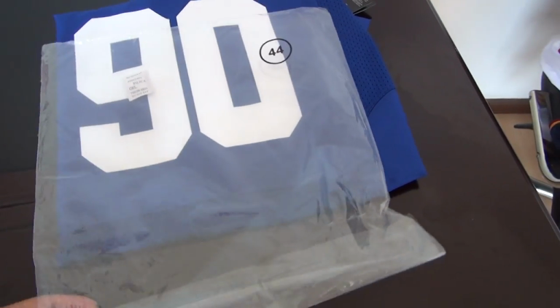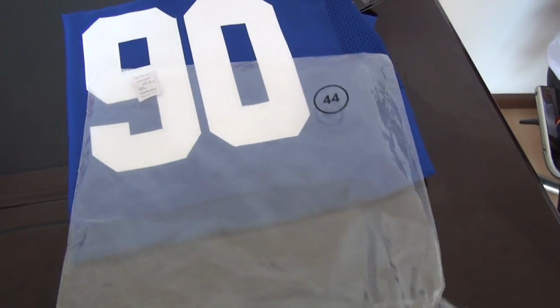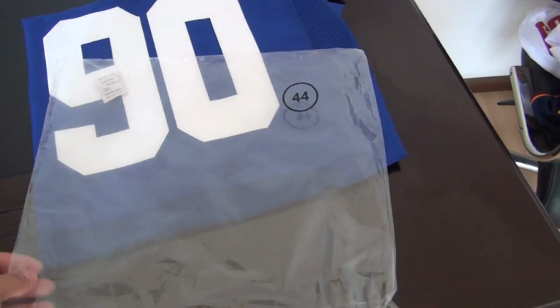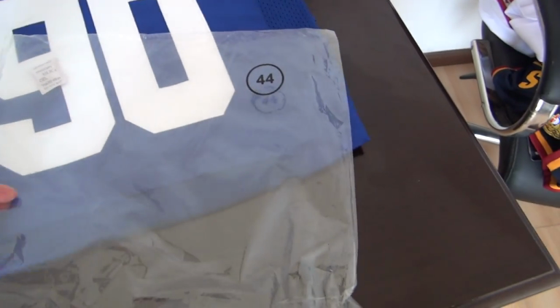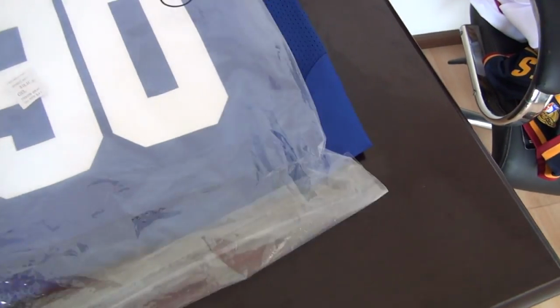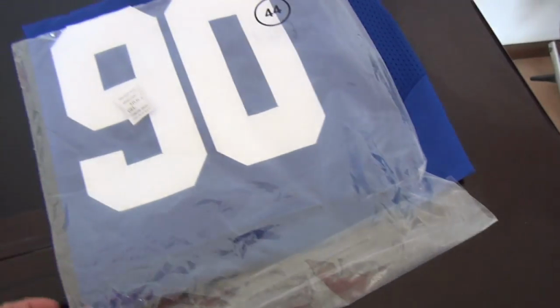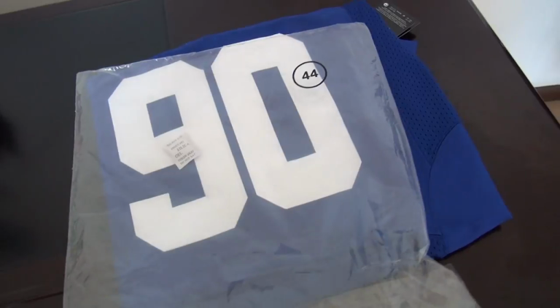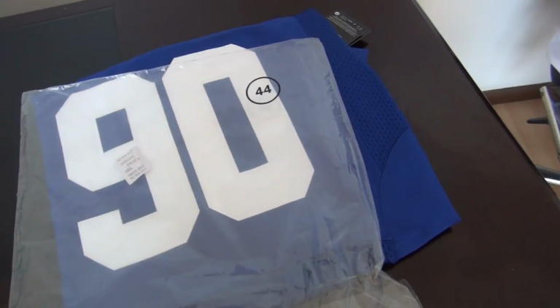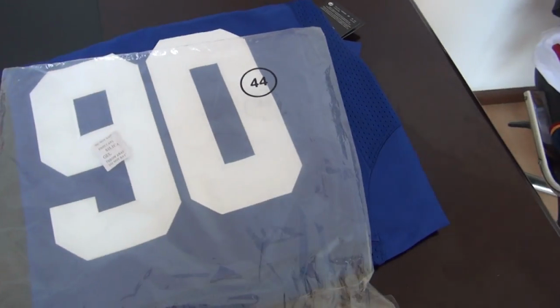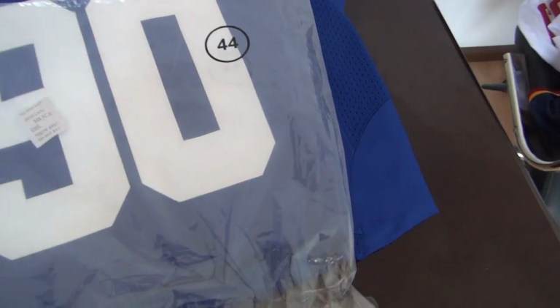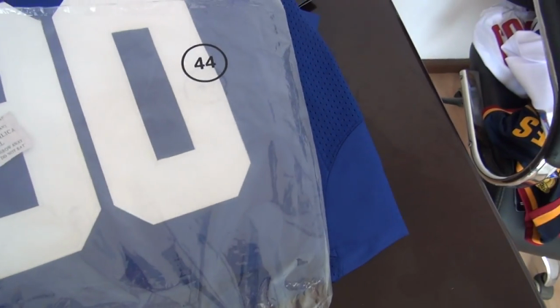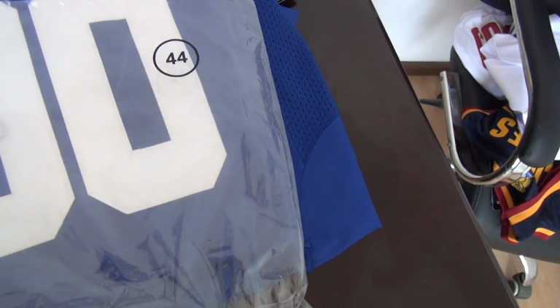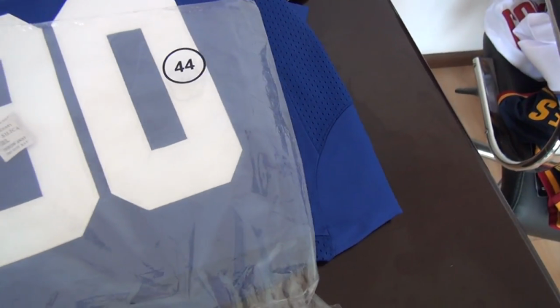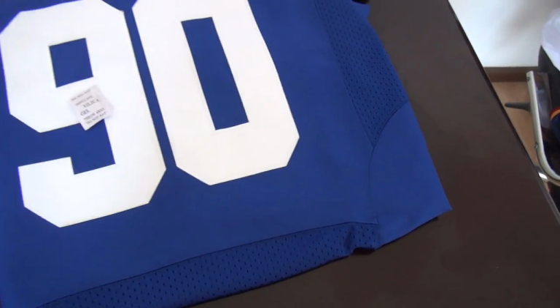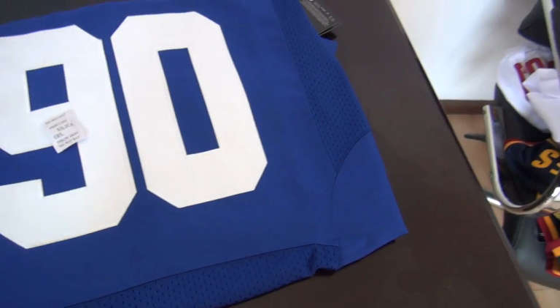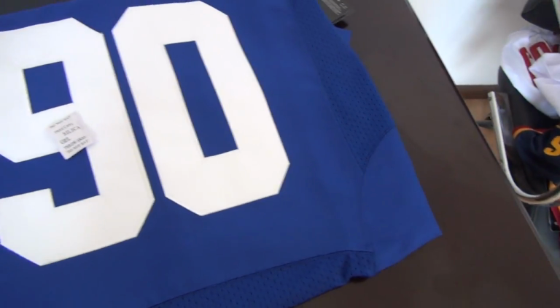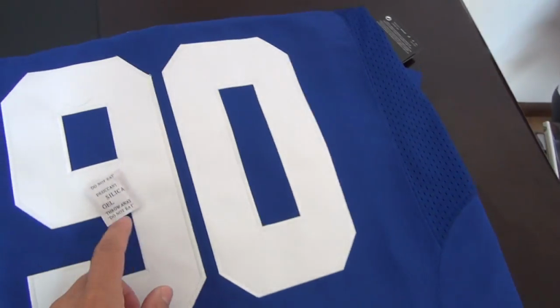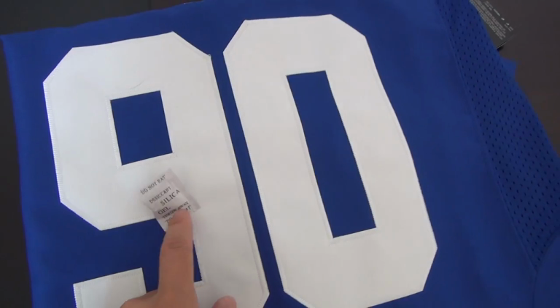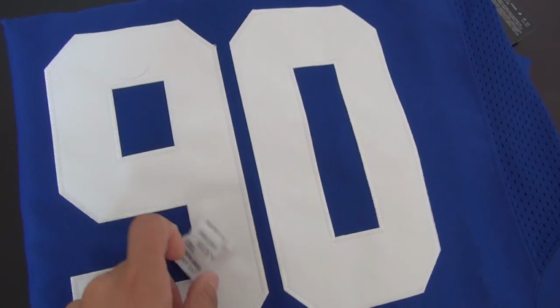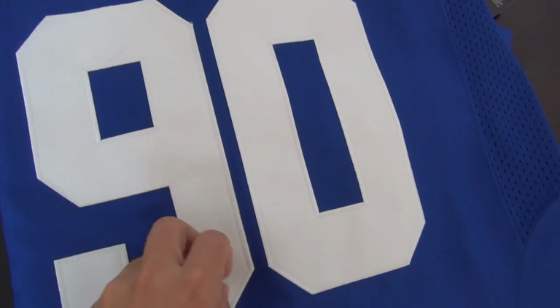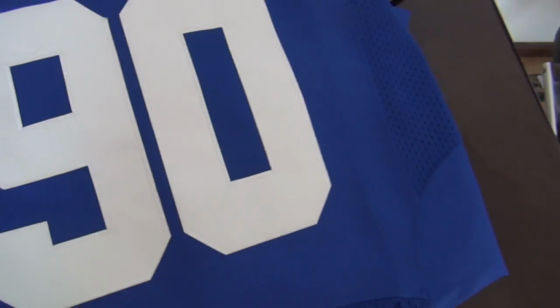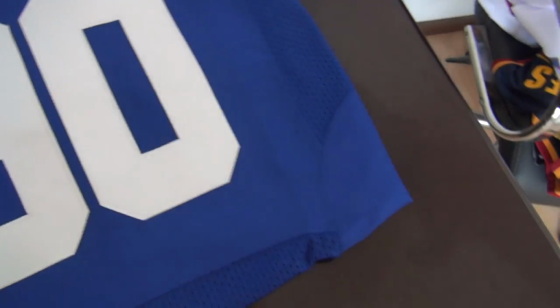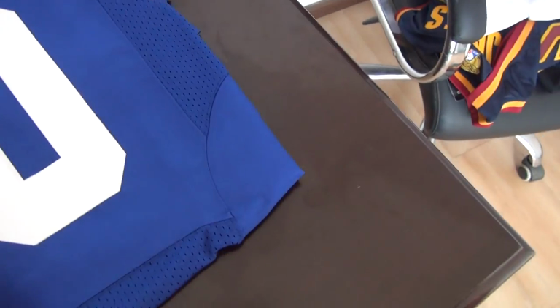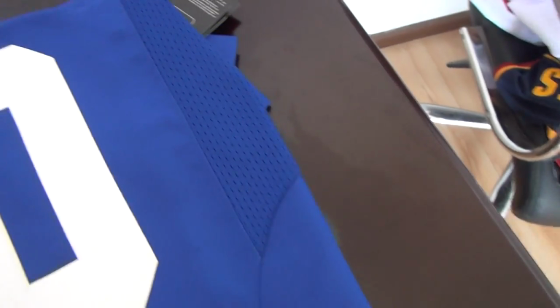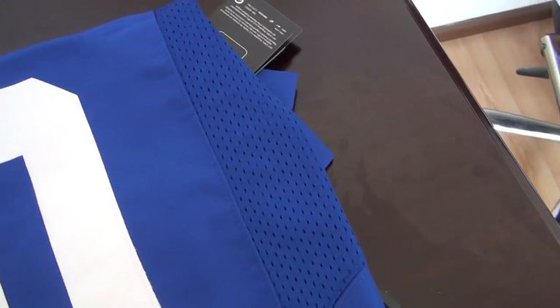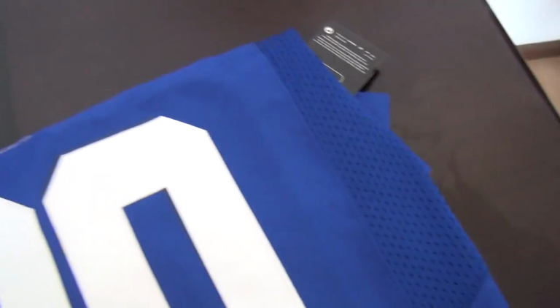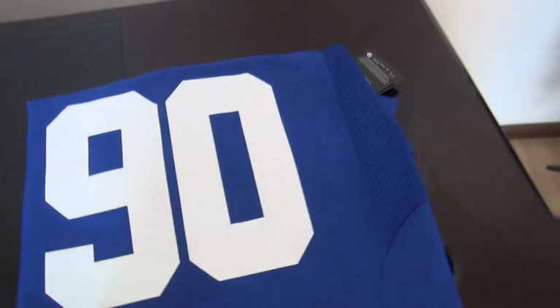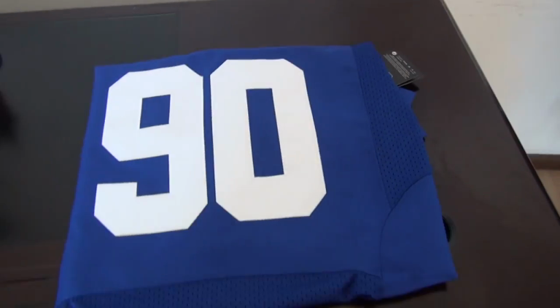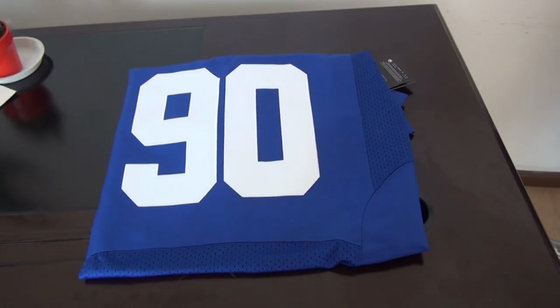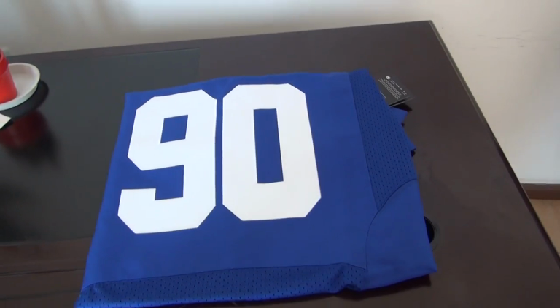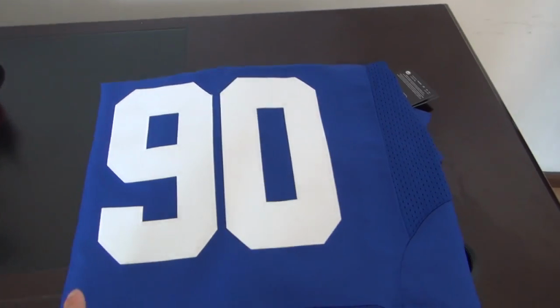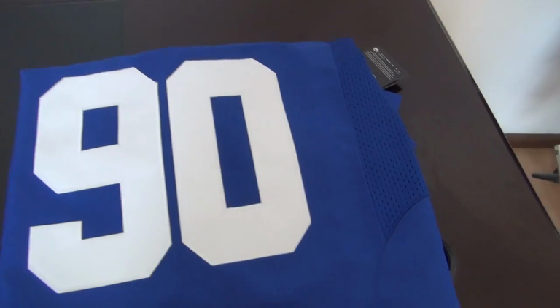This is the back coming with the jersey. This one is size 44, so it's large. Very beautiful number 90 jersey.